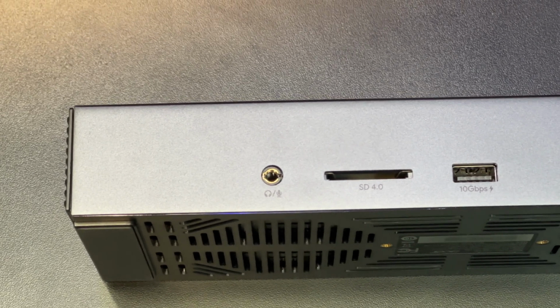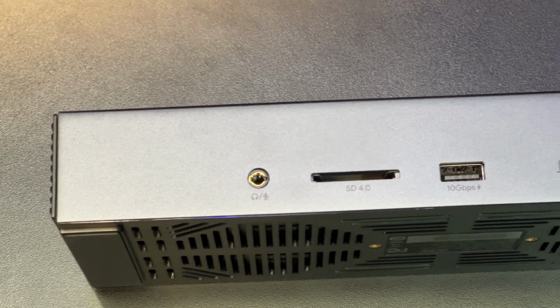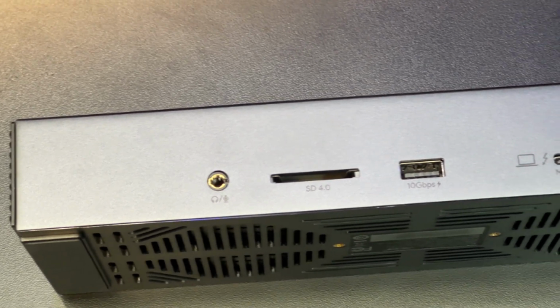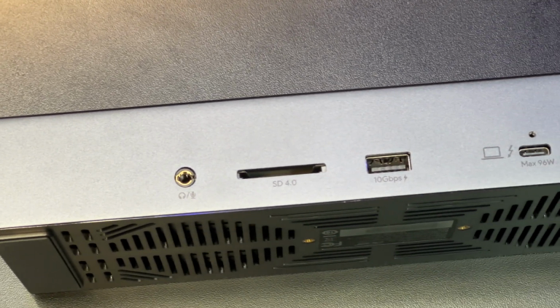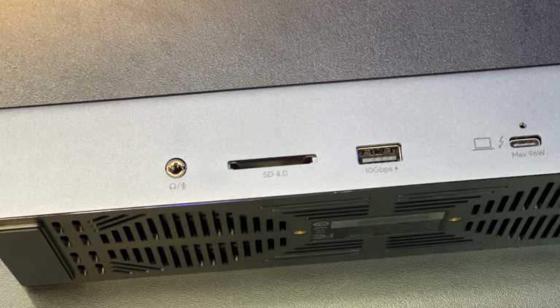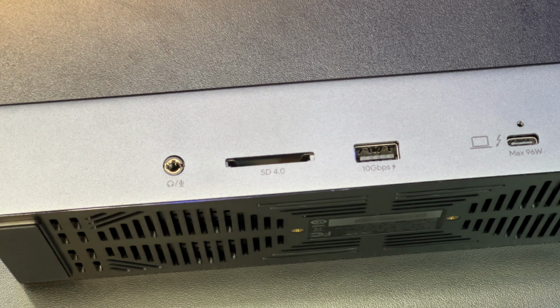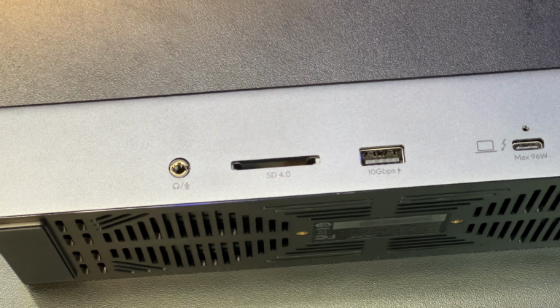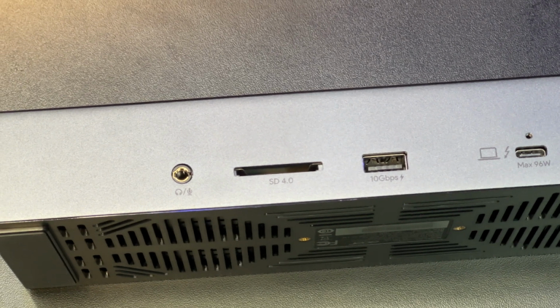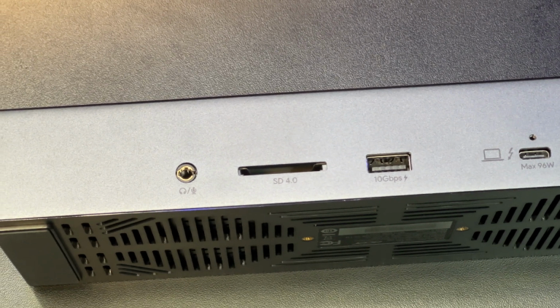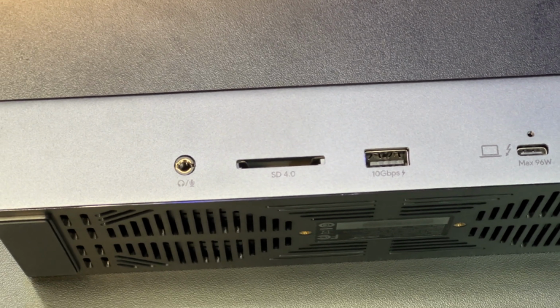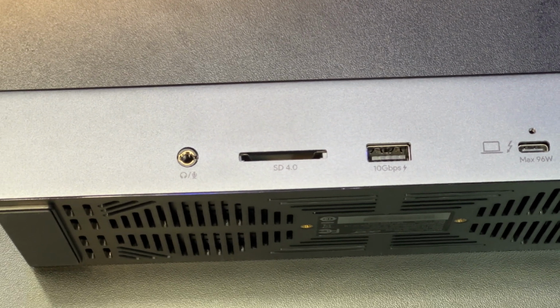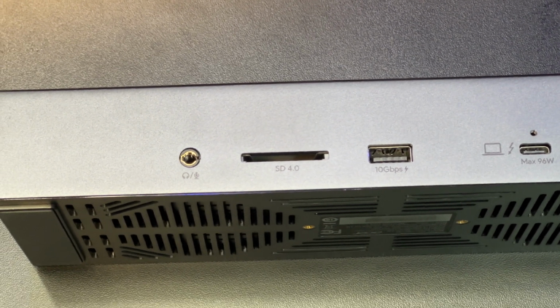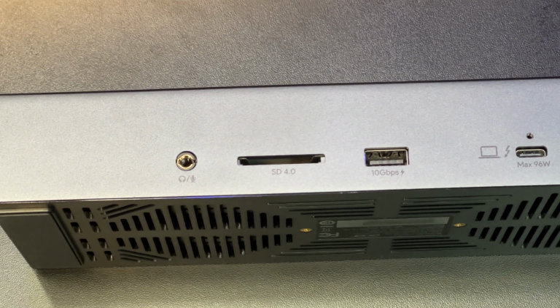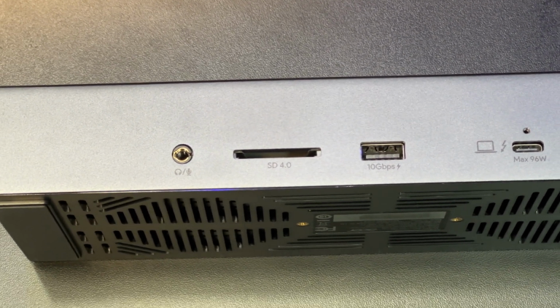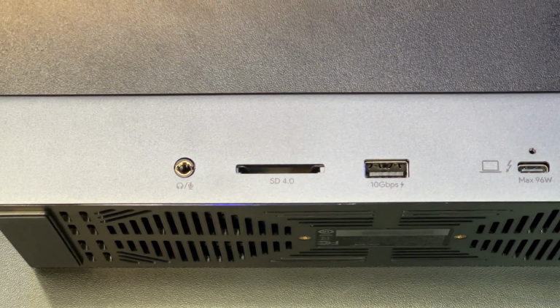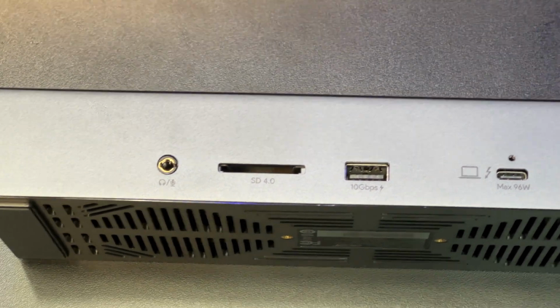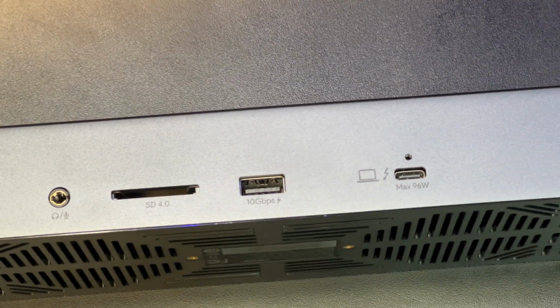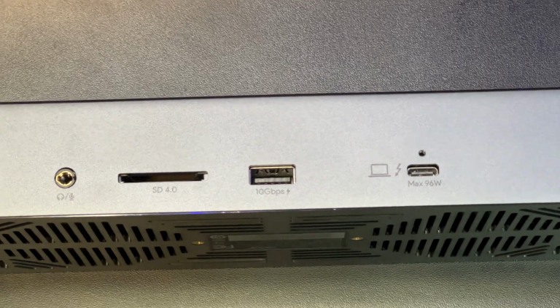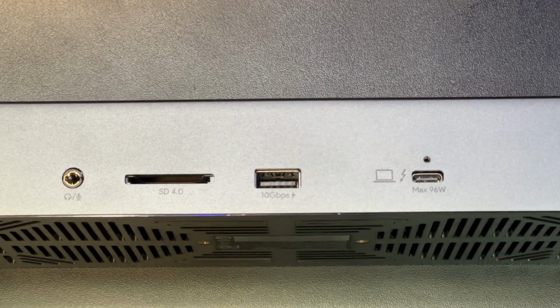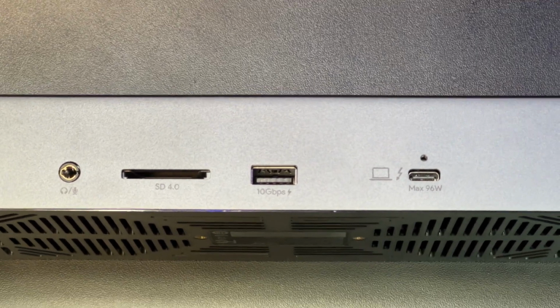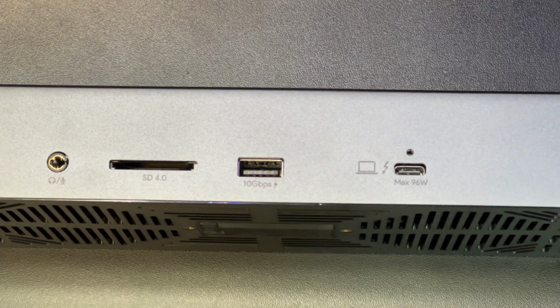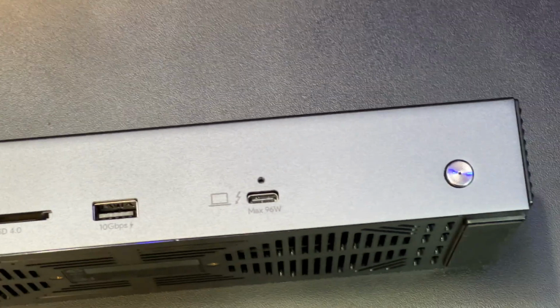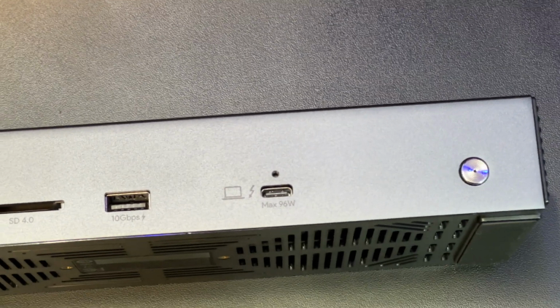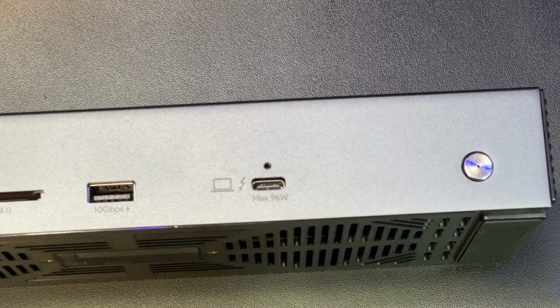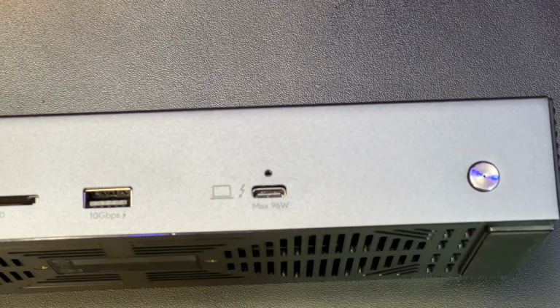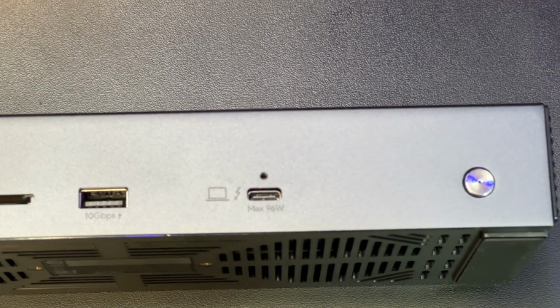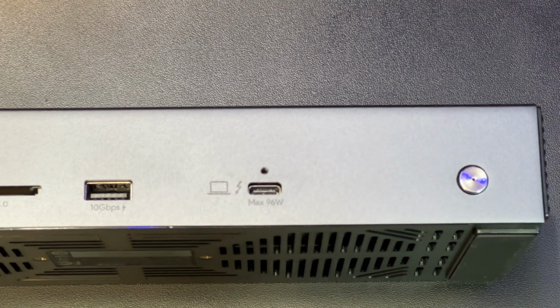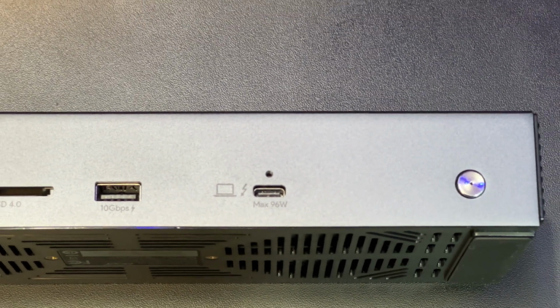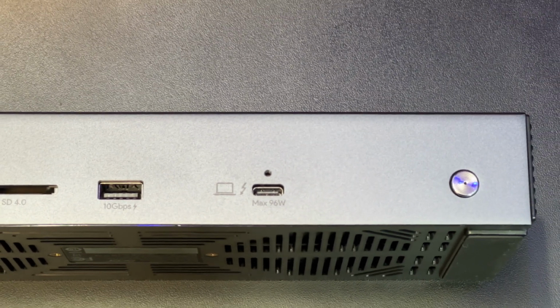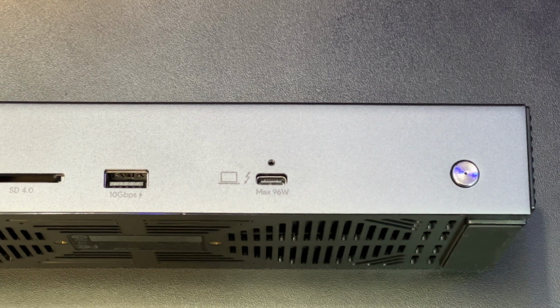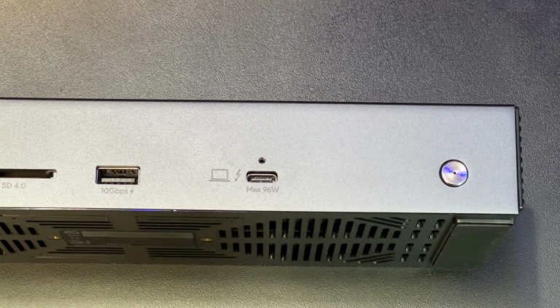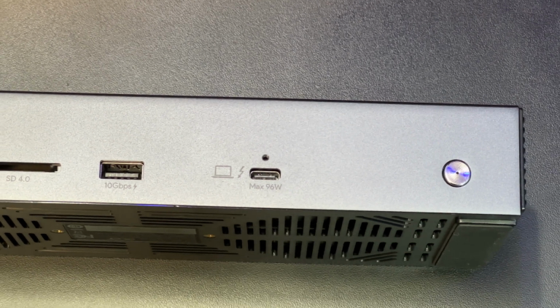You get an SD card reader, a USB-A port that supports 10 gigabits per second, and the host USB-C port, which is actually a Thunderbolt port that connects directly to your computer.